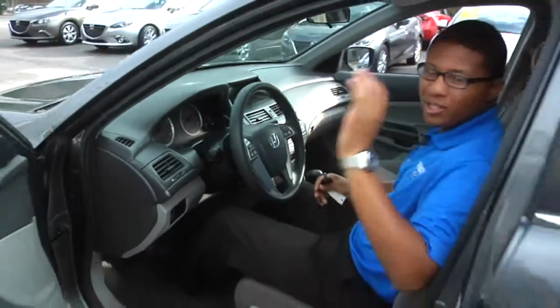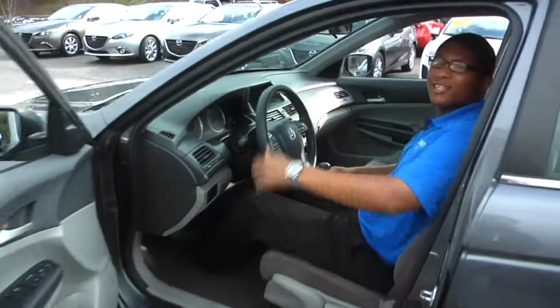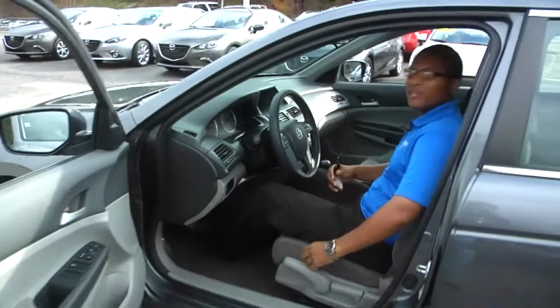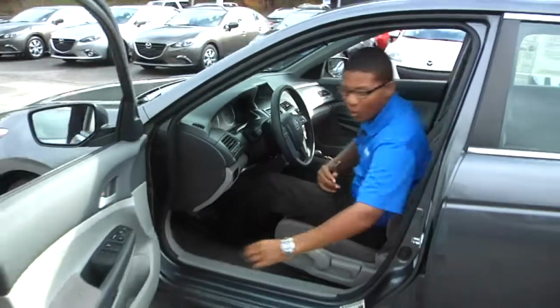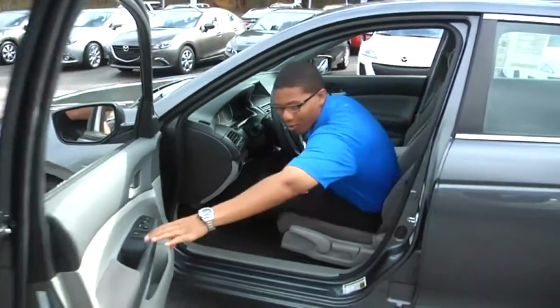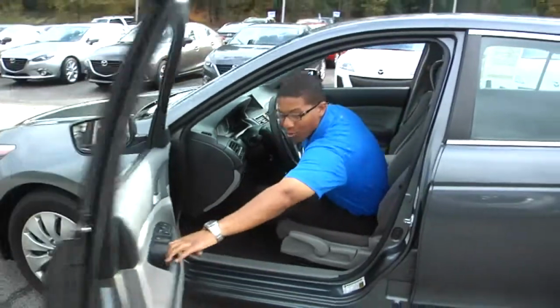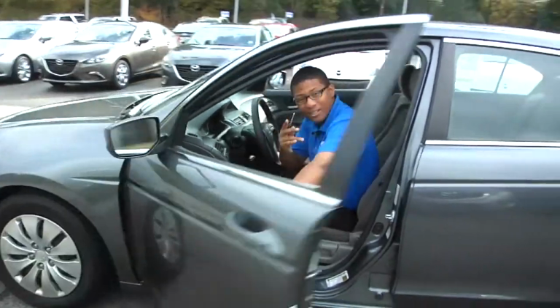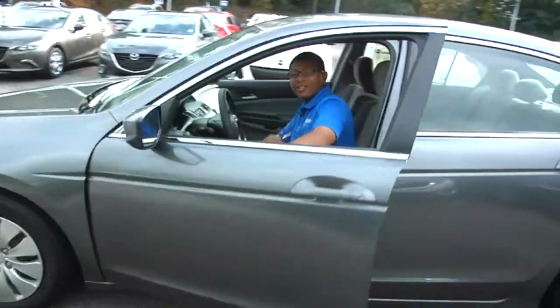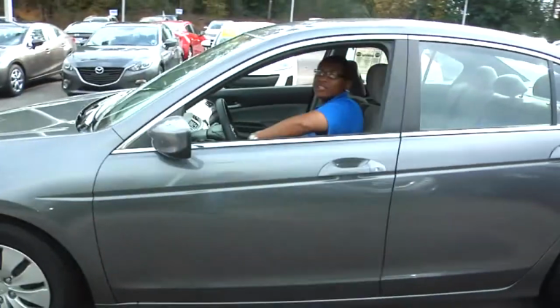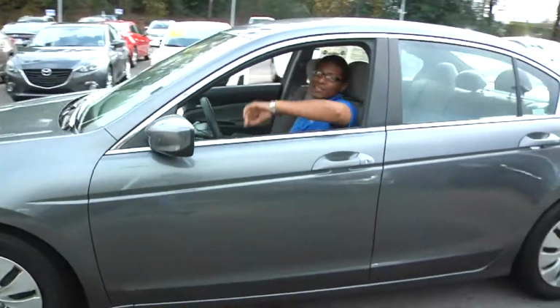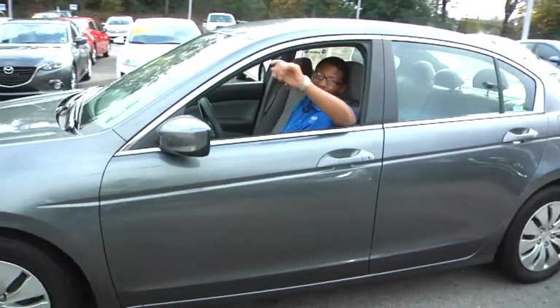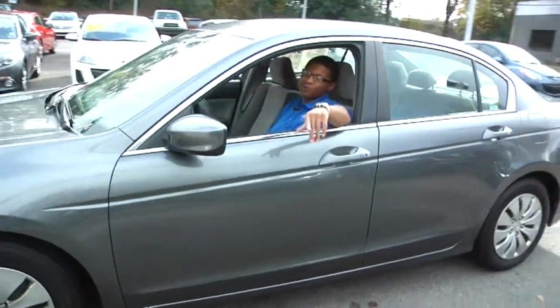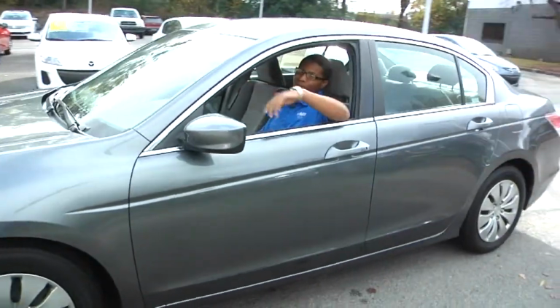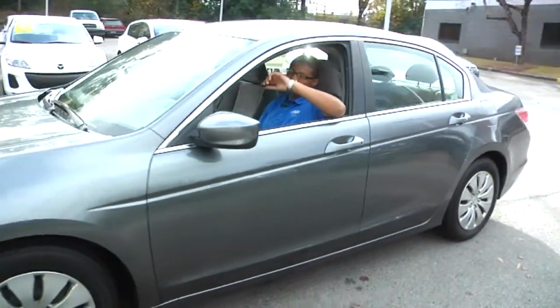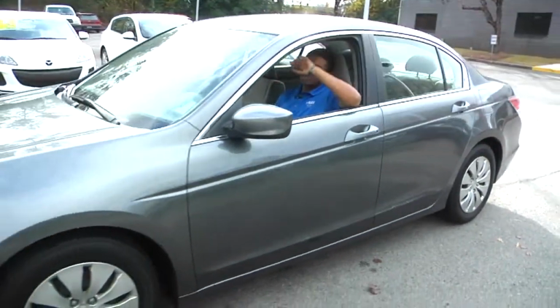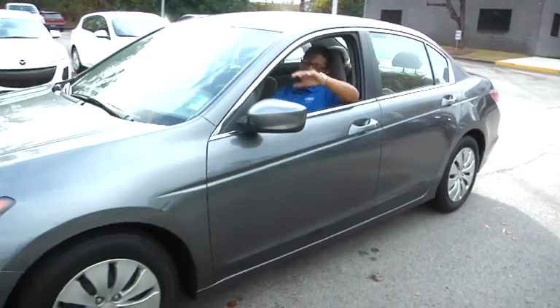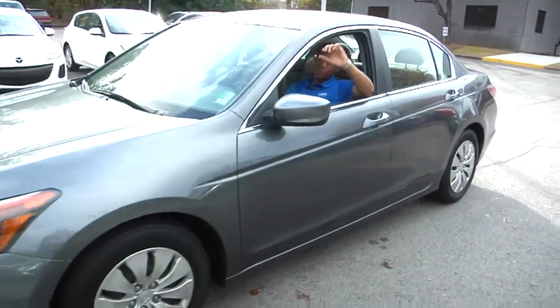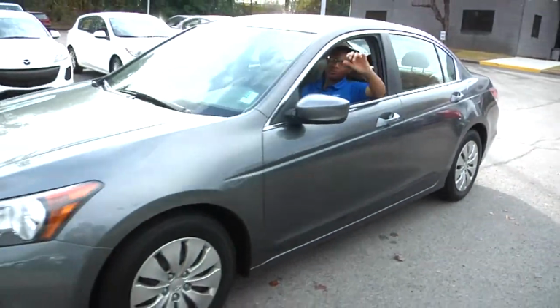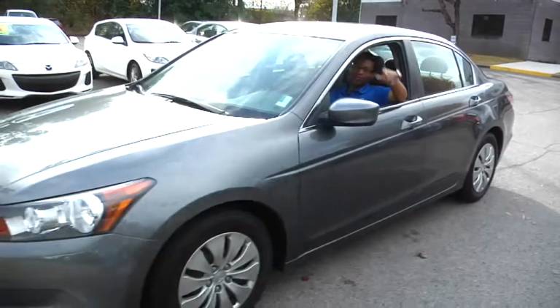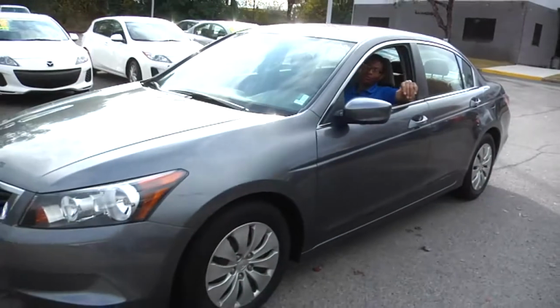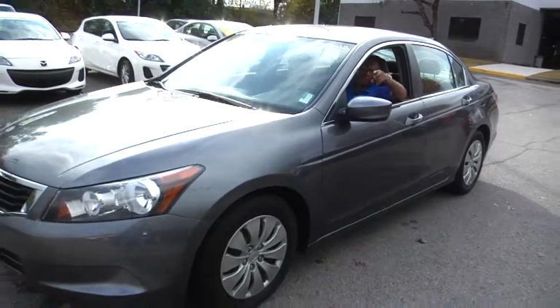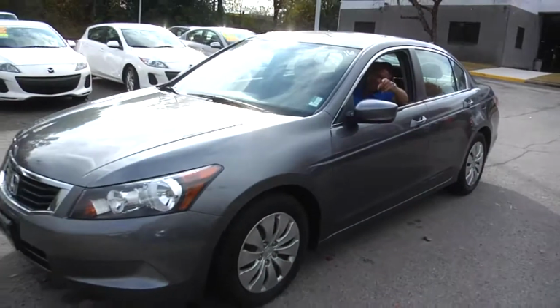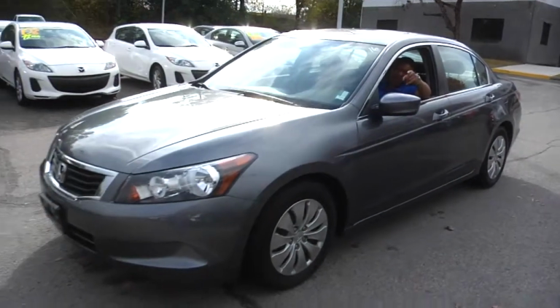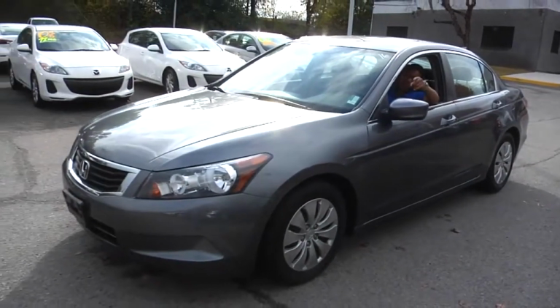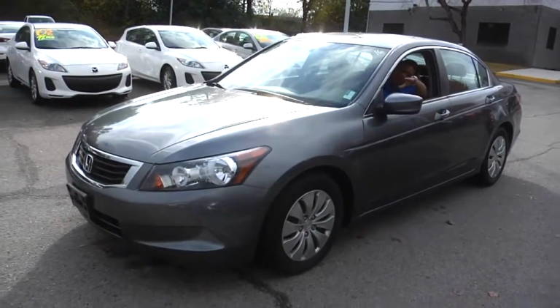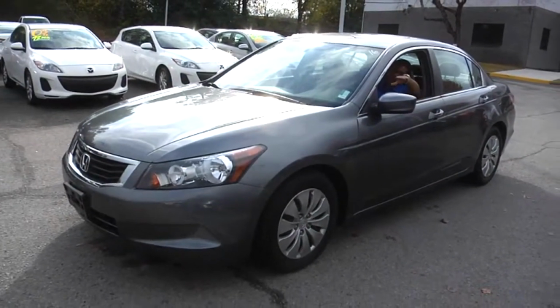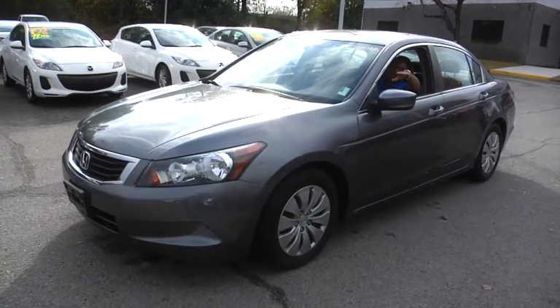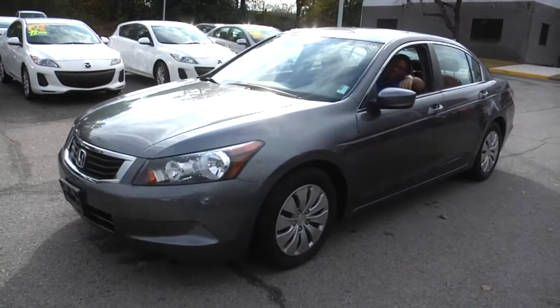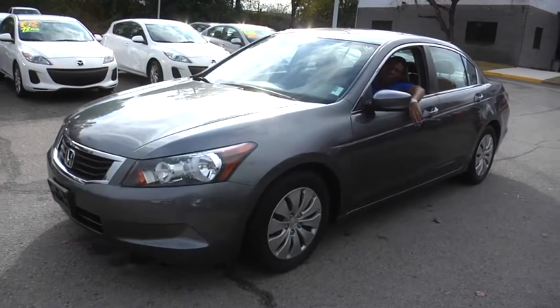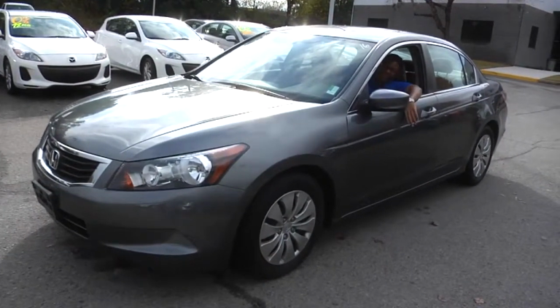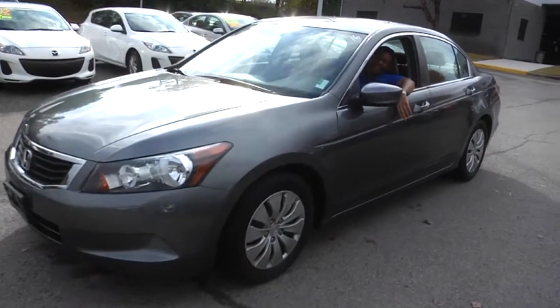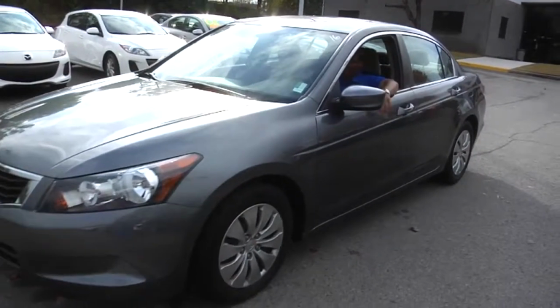You've got to come out to Ray Automotive and take a look at this Honda Accord. I'm telling you, it is just absolutely beautiful. Ask for Malcolm — don't forget. Until then, take care.